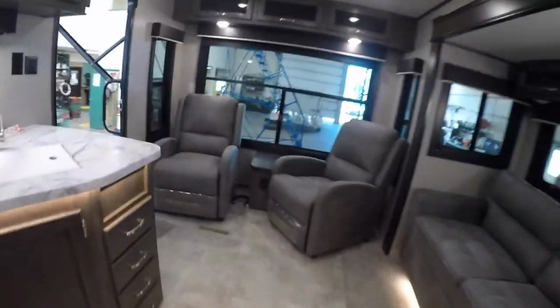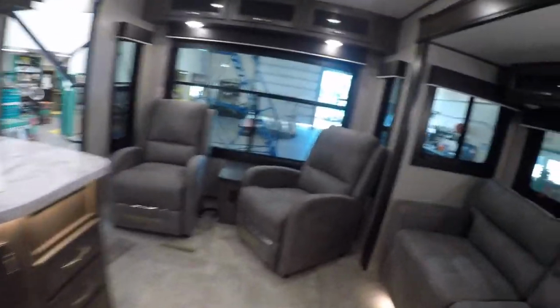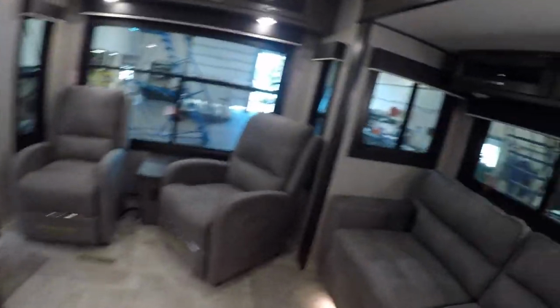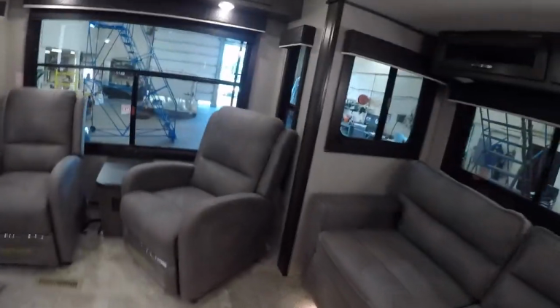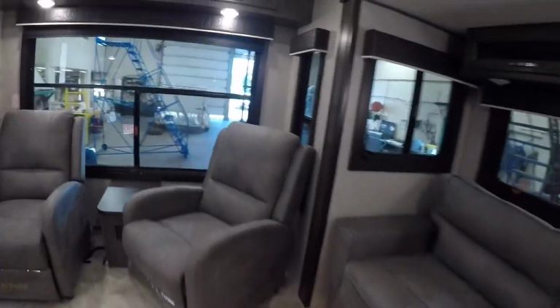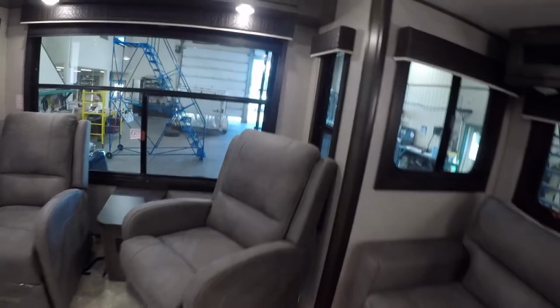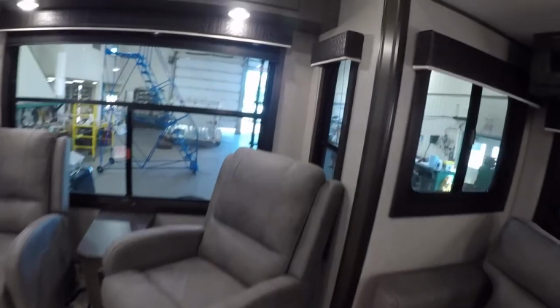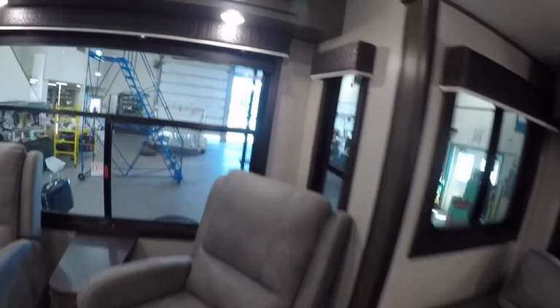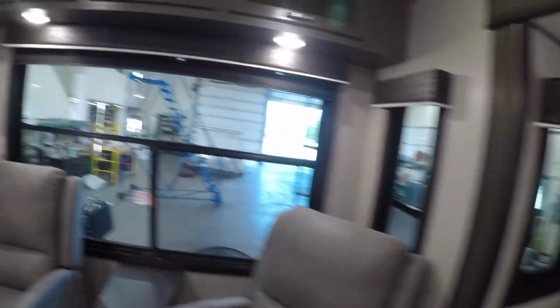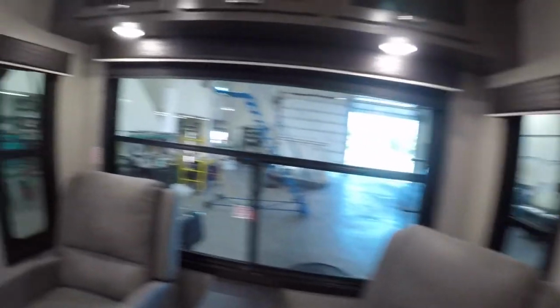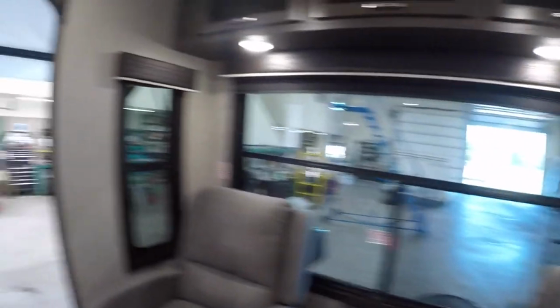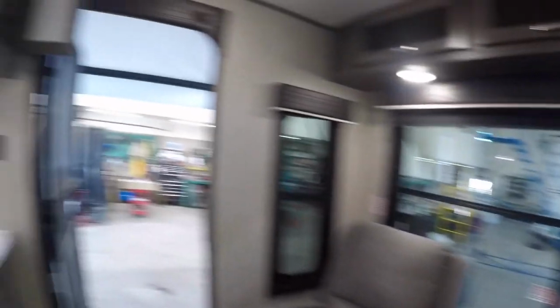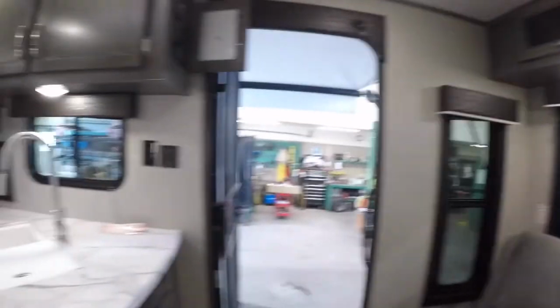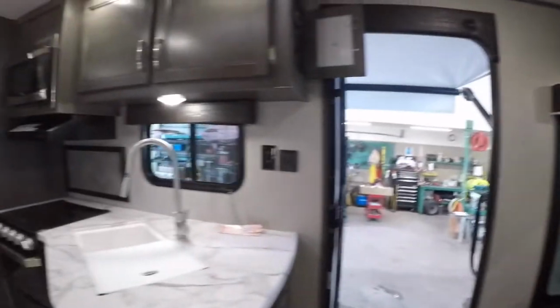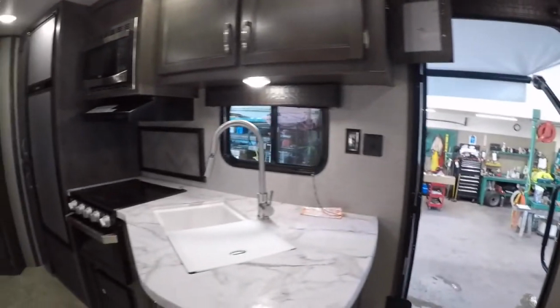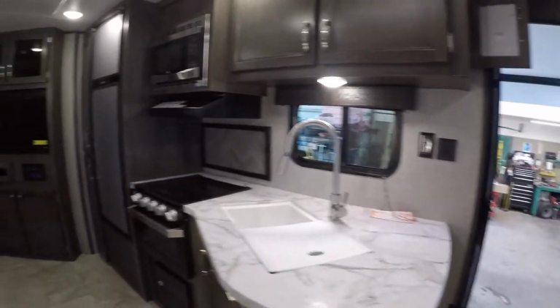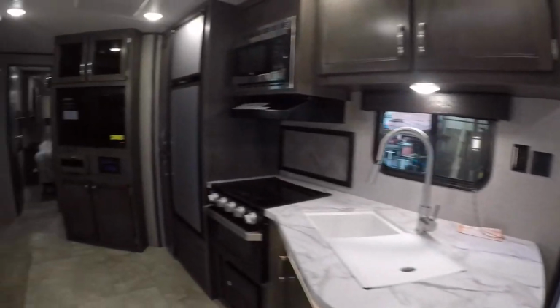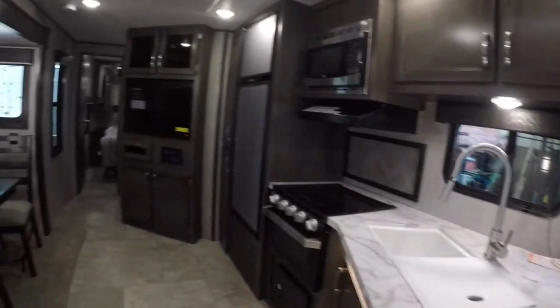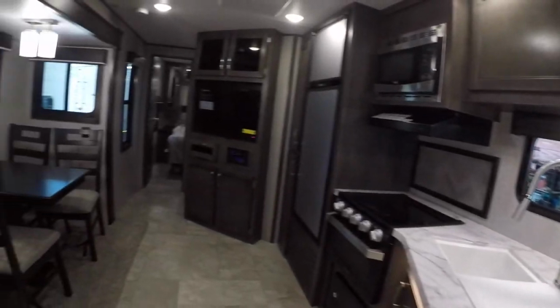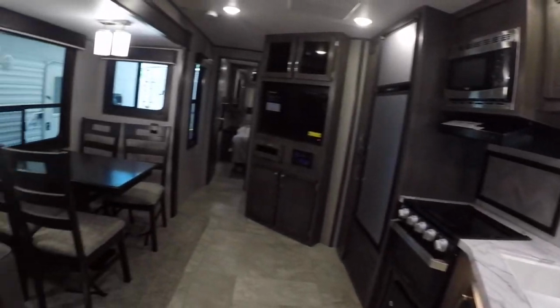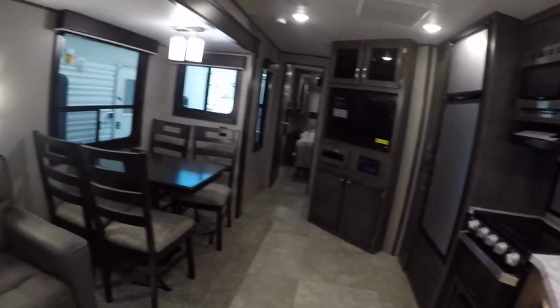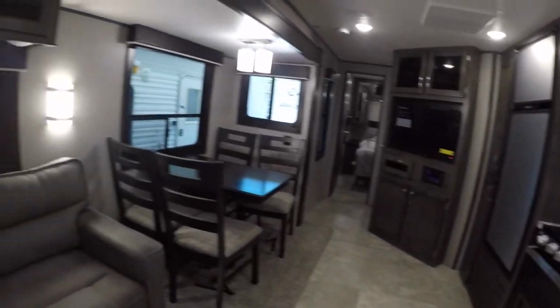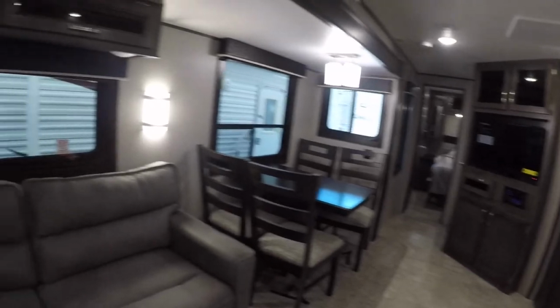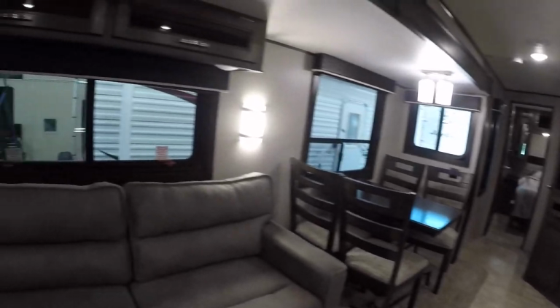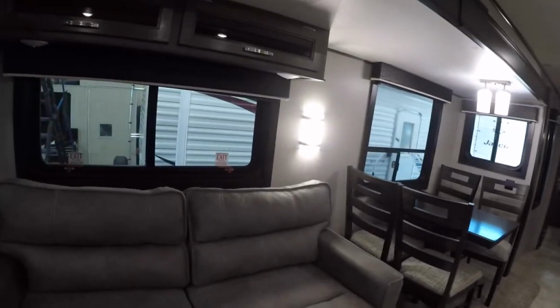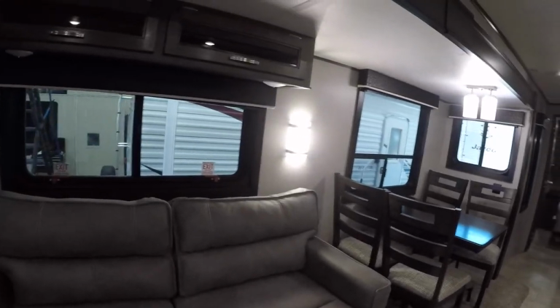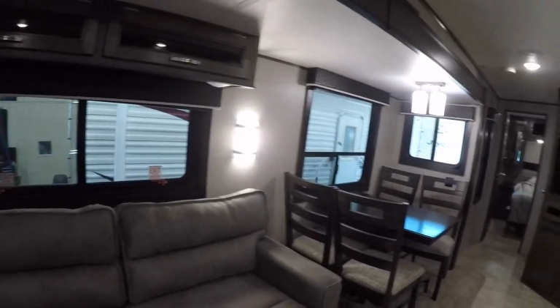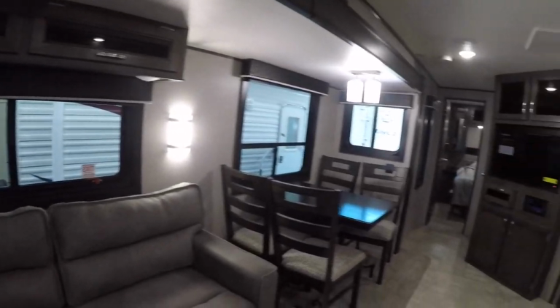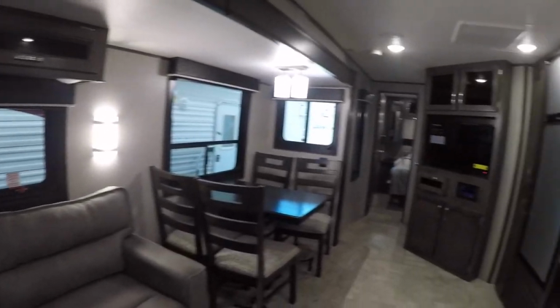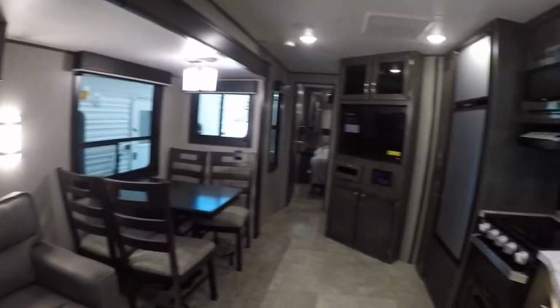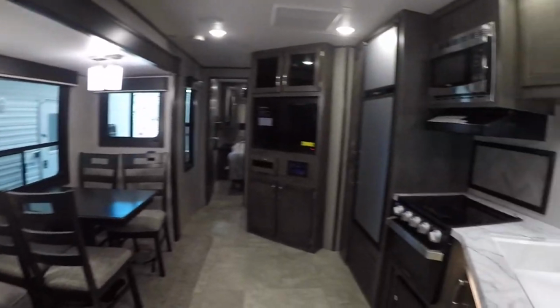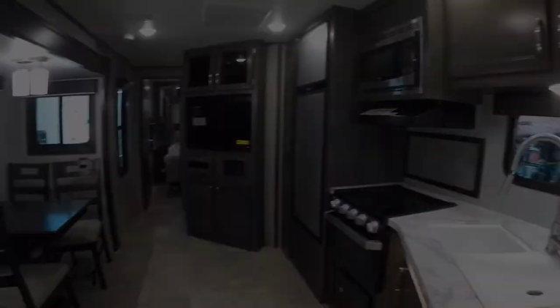That concludes the tour of your new trailer. Congratulations, and I hope you have many years of enjoyment ahead of you. Thank you.